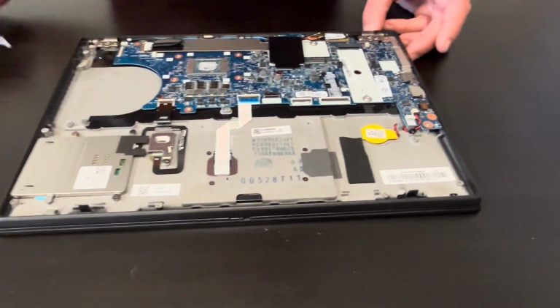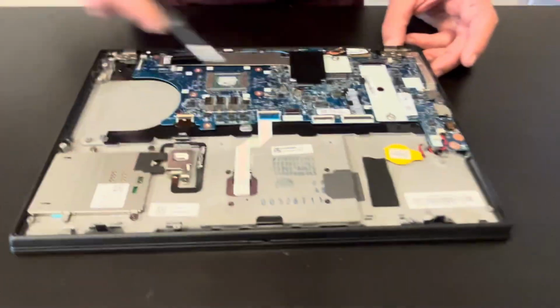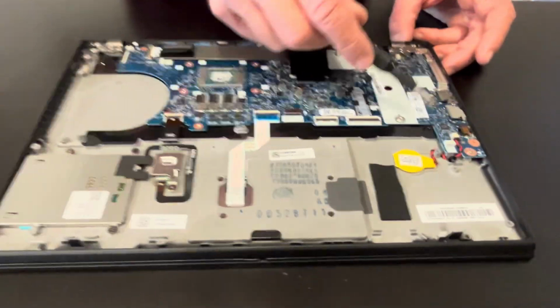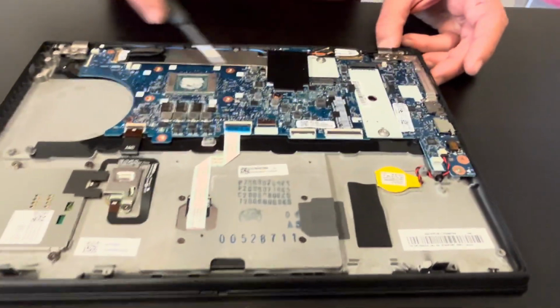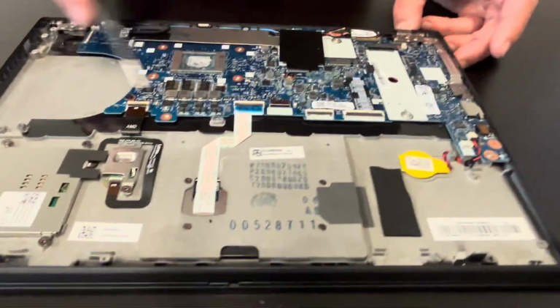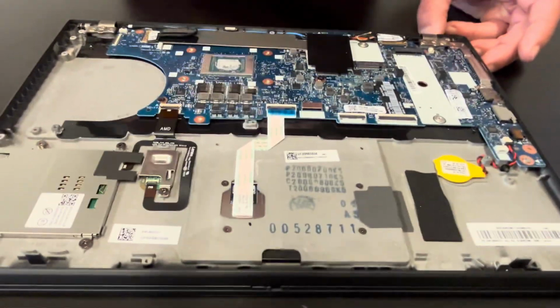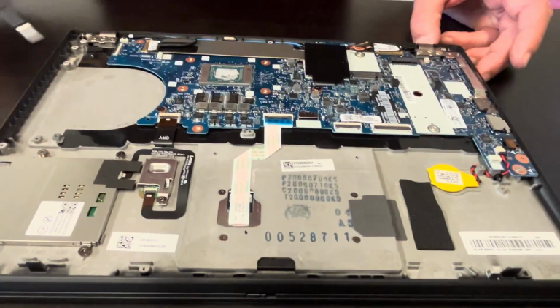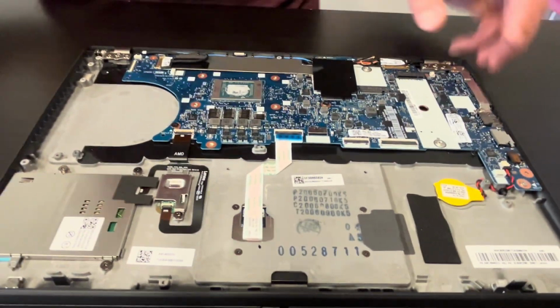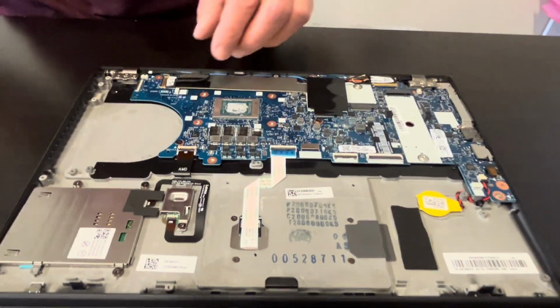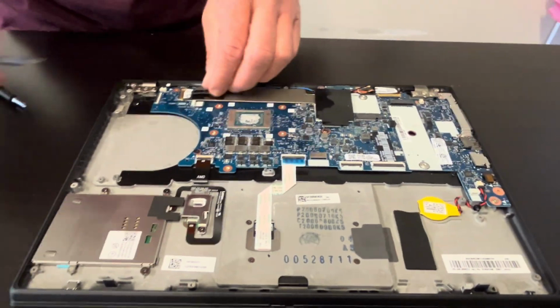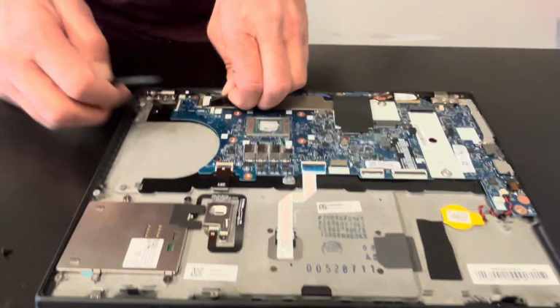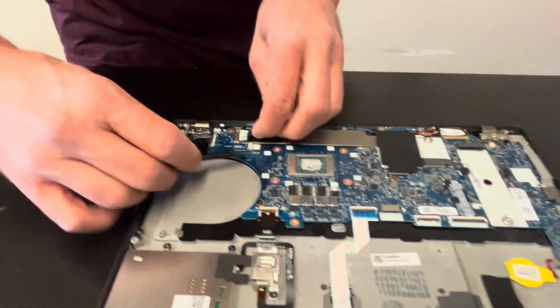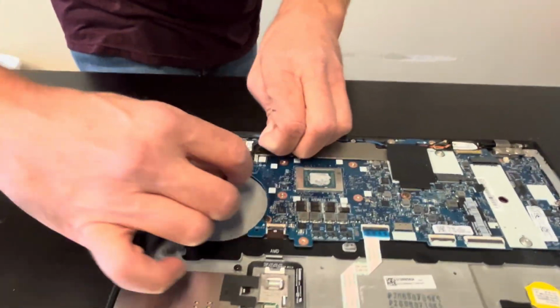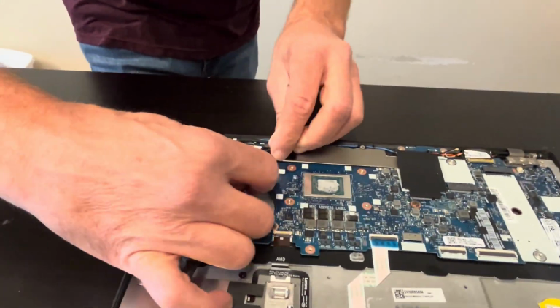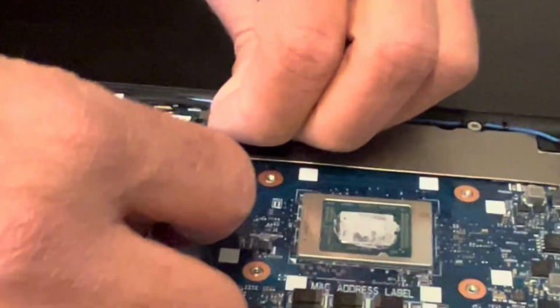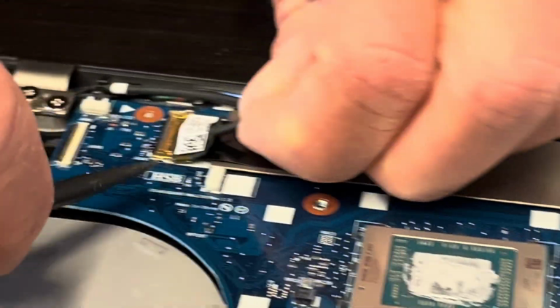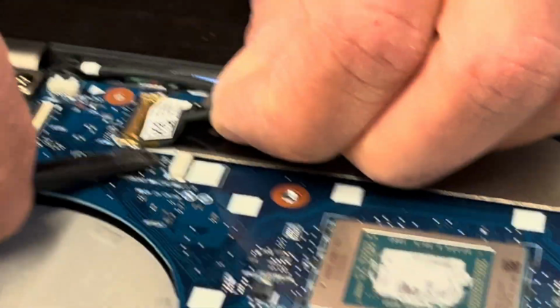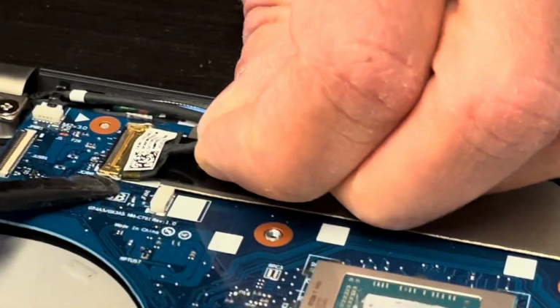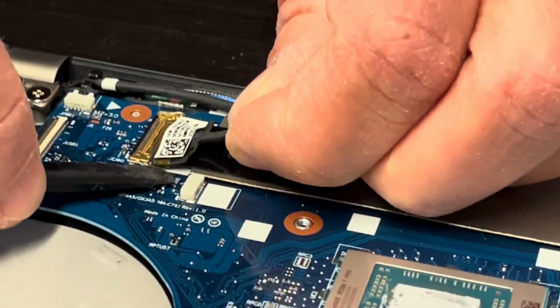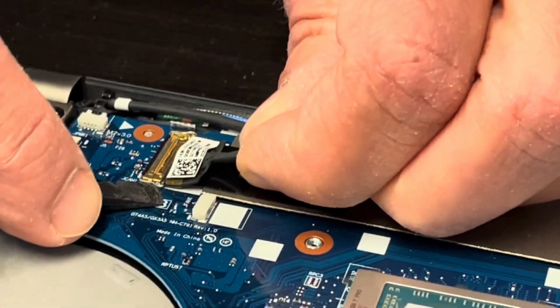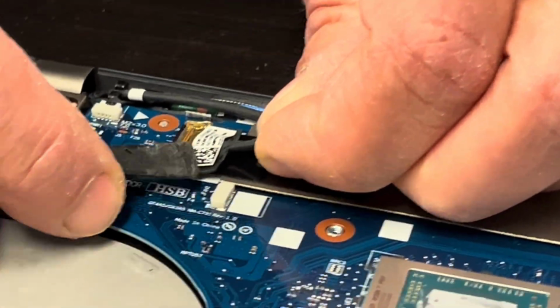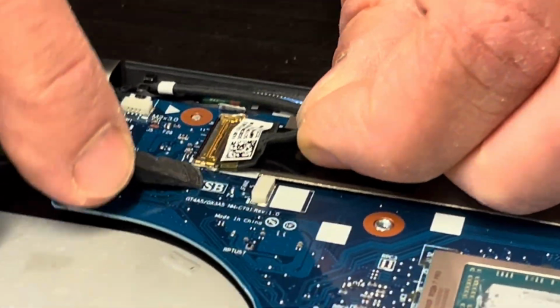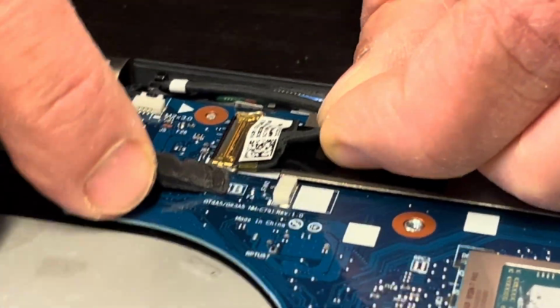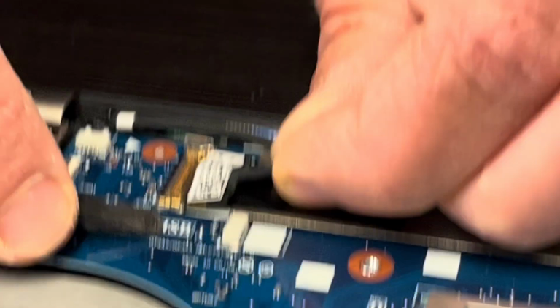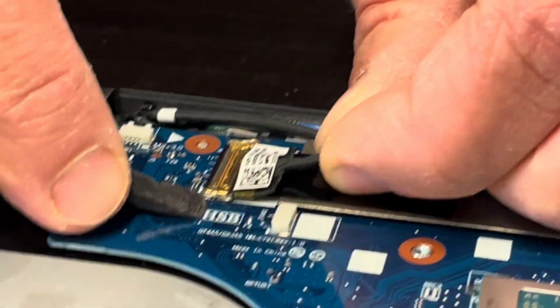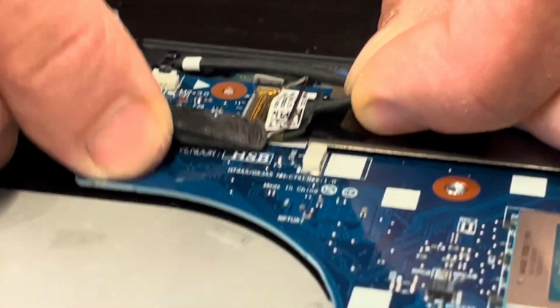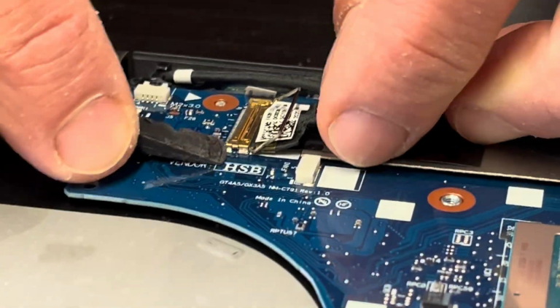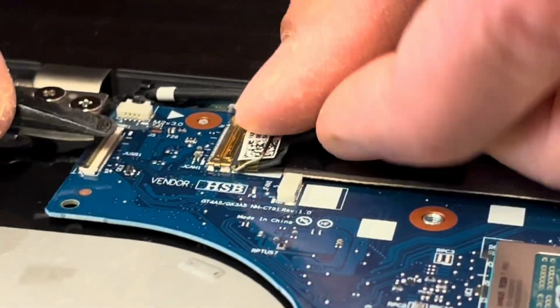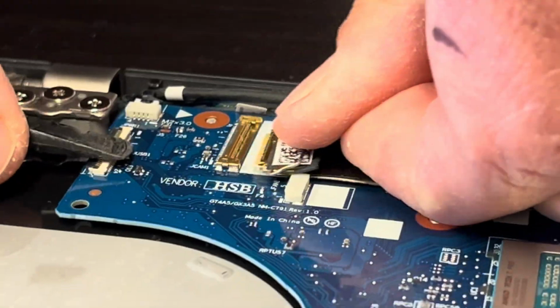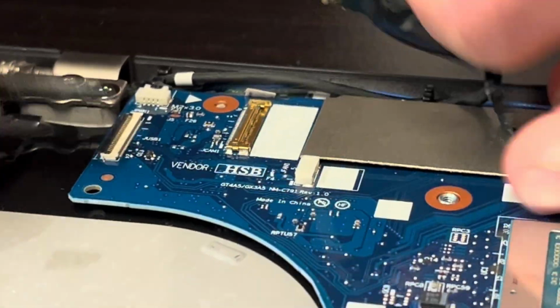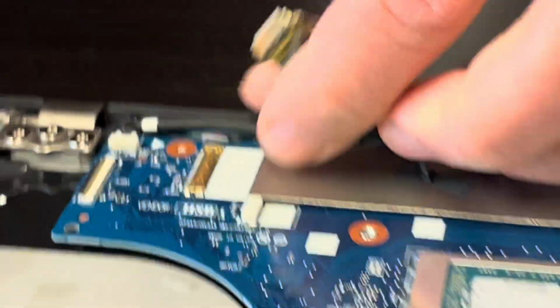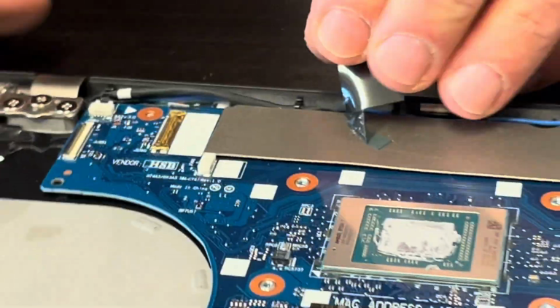Now we're pulling out the motherboard. Disconnect all the remaining cables. For the video cable, flip the clip to release it, then pull it out.